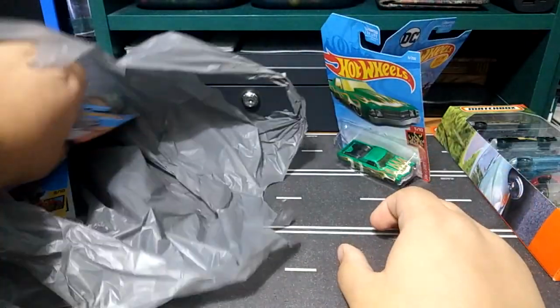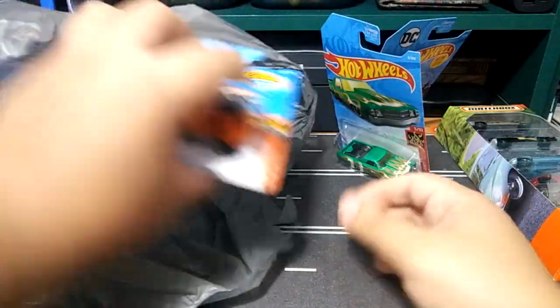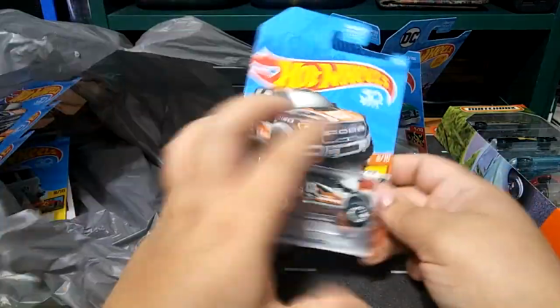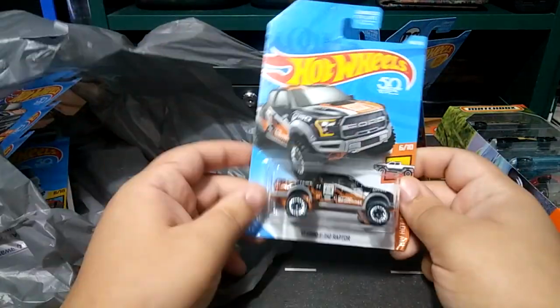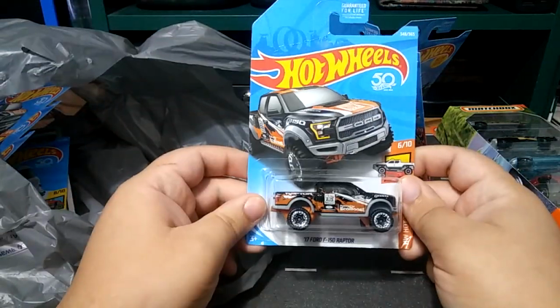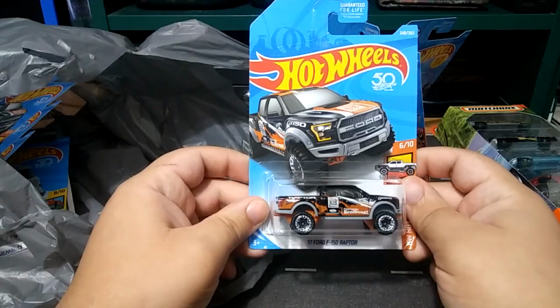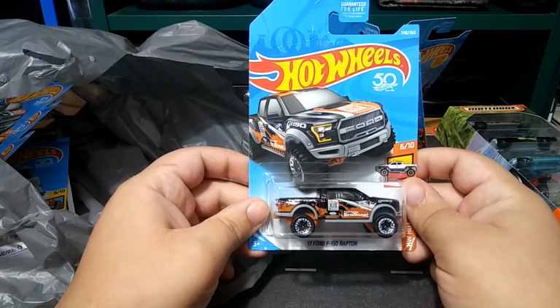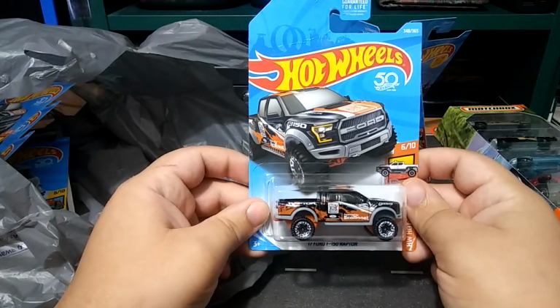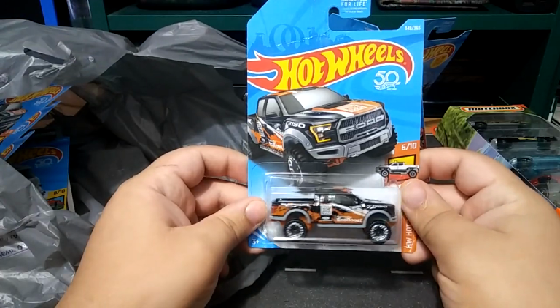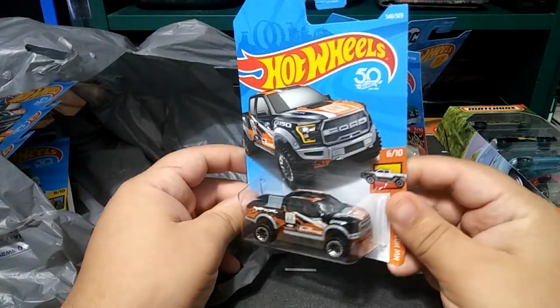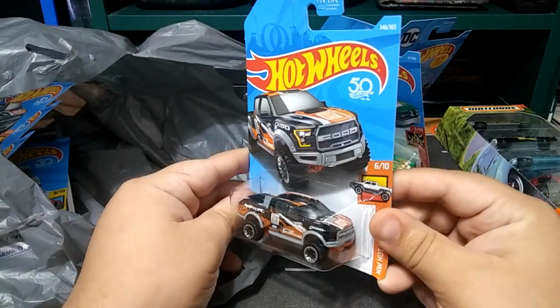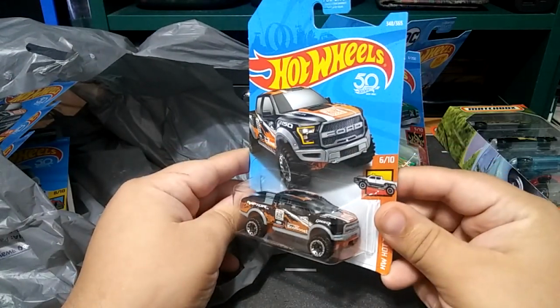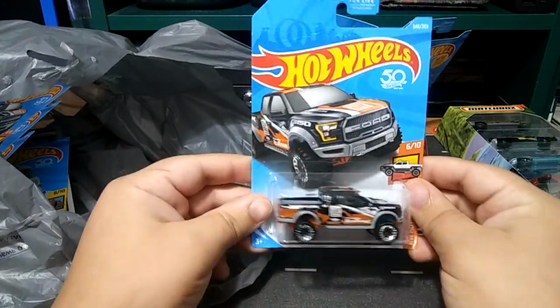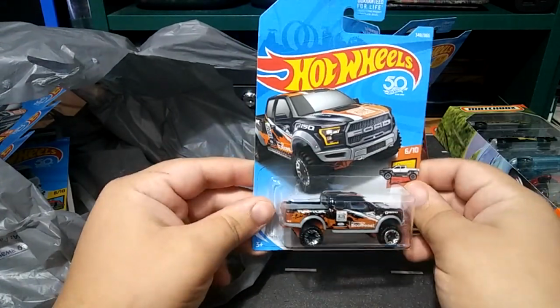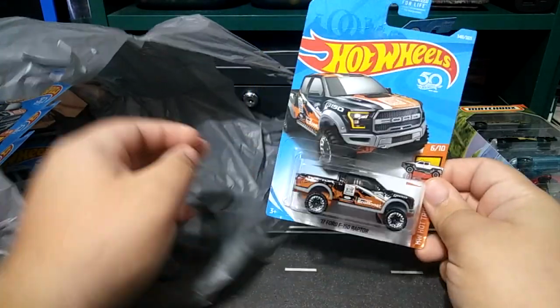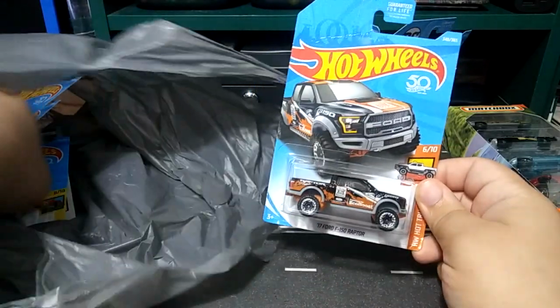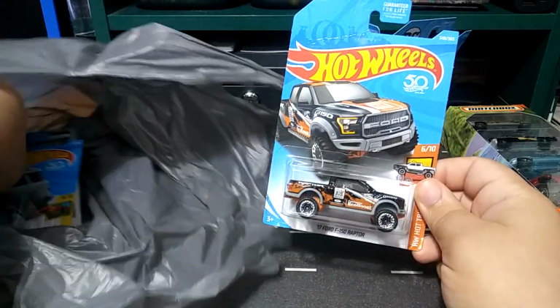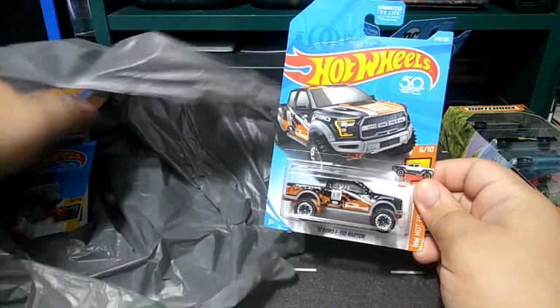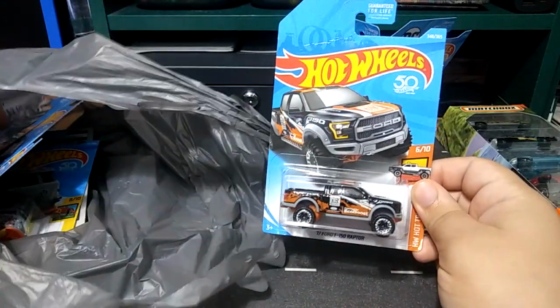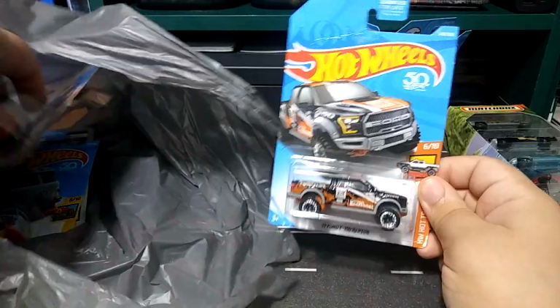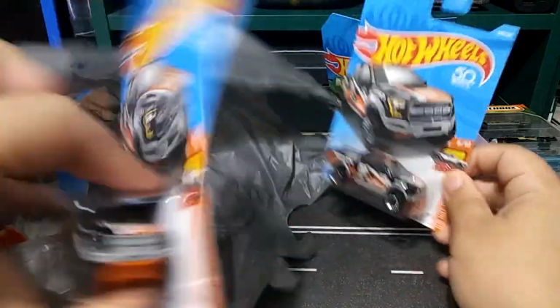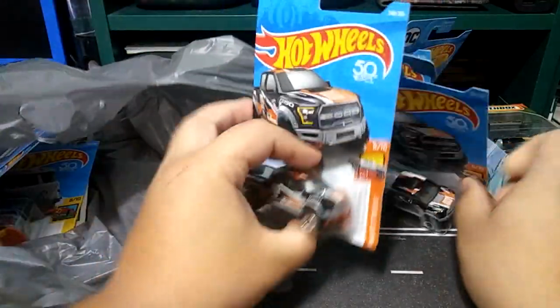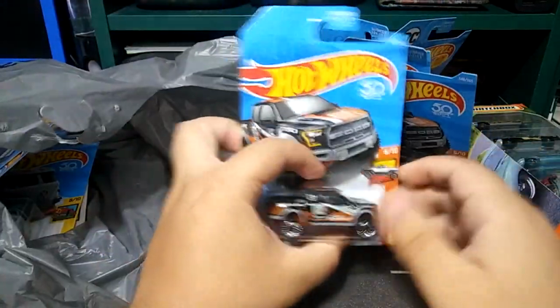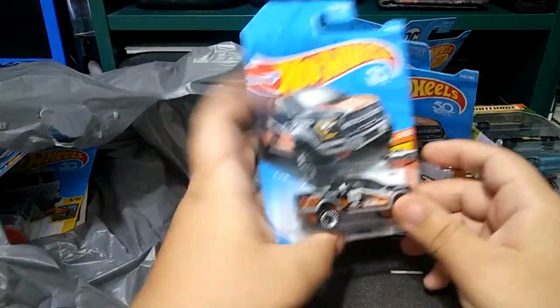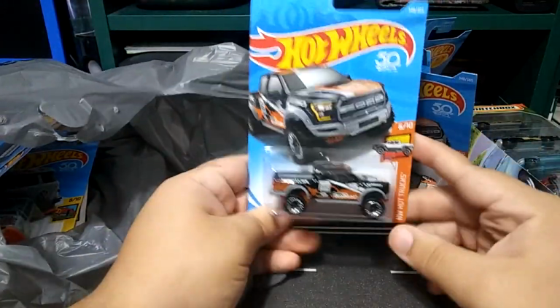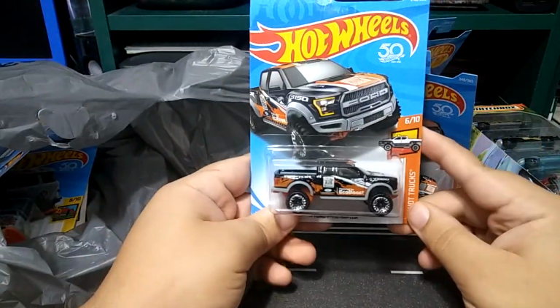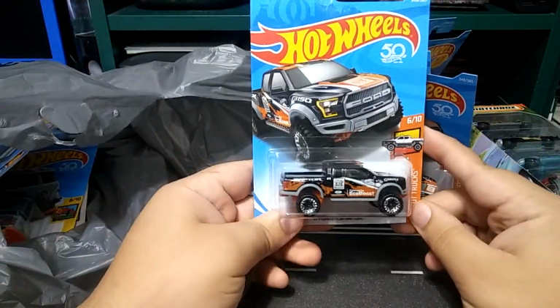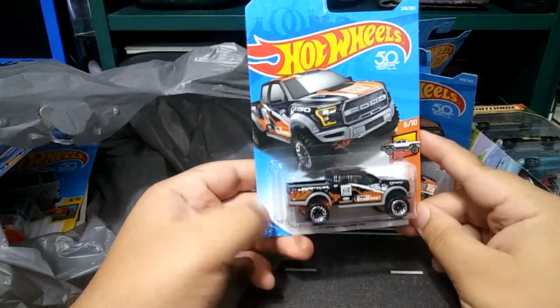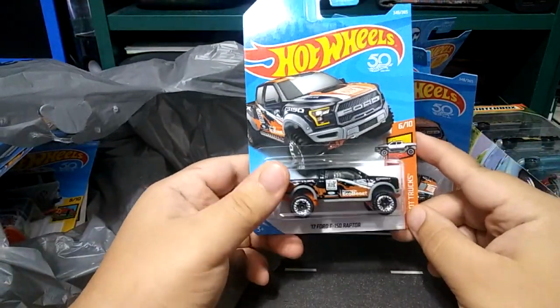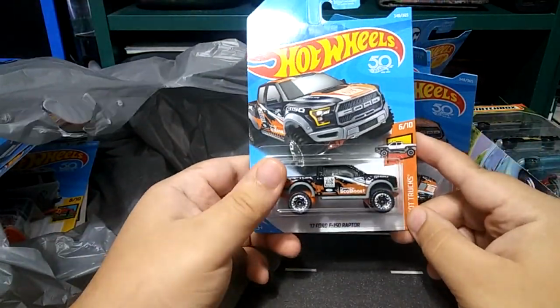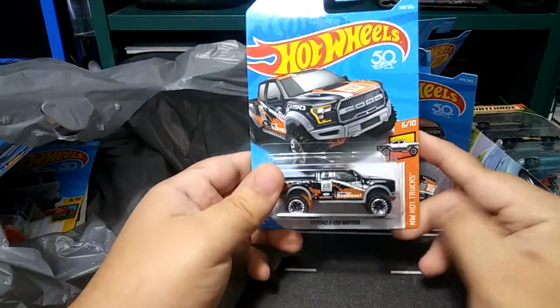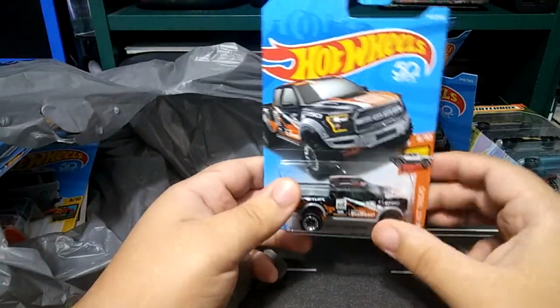Next, I found this really nice F-150 truck. Got one for me and got one for my boy Project Building Skill Models — shout out to him as well.